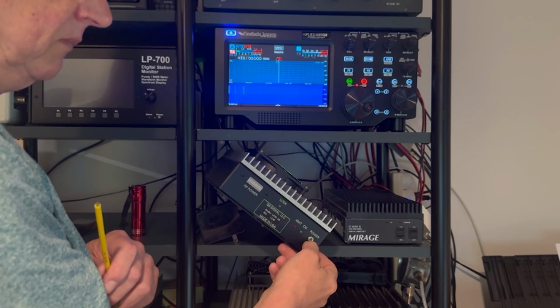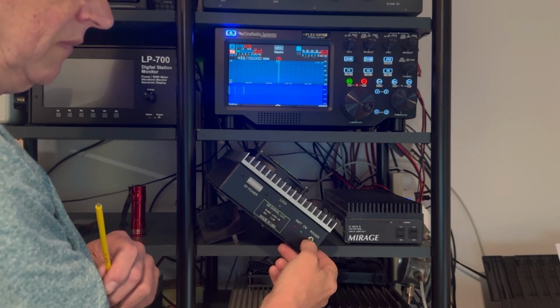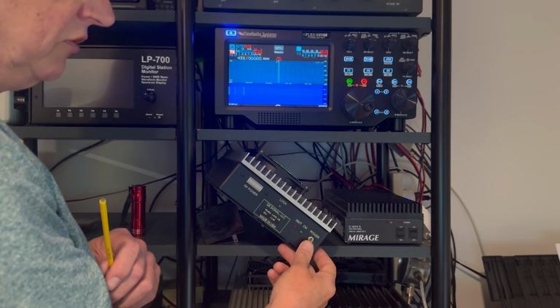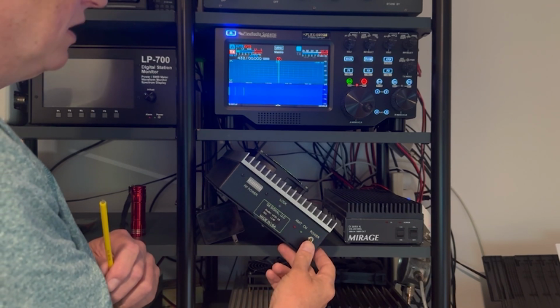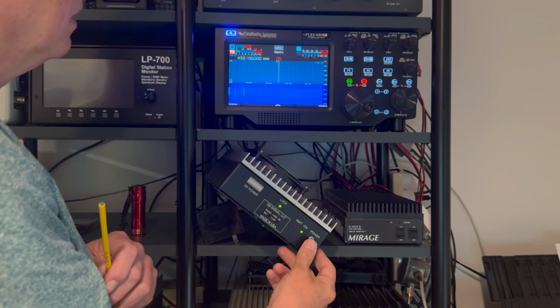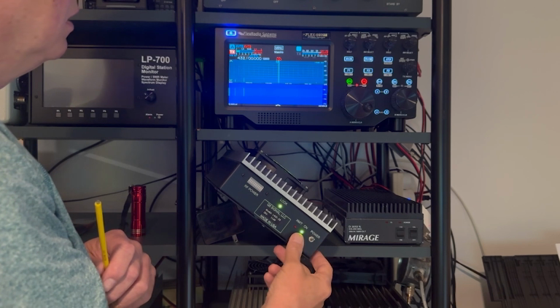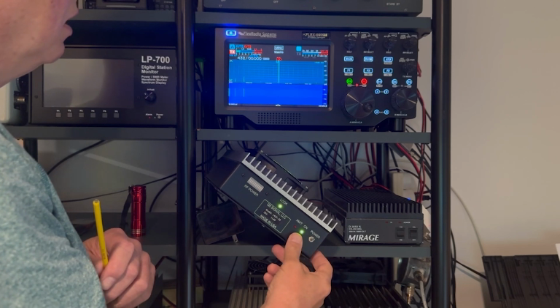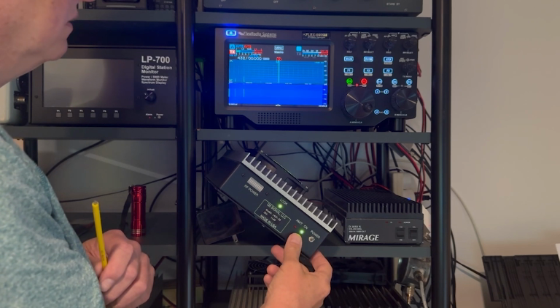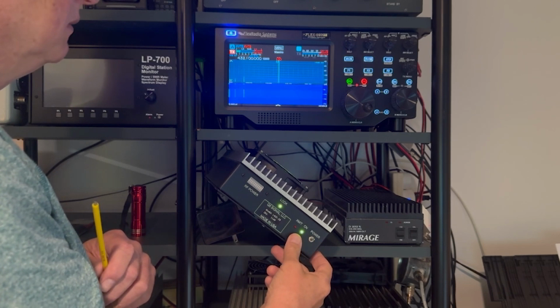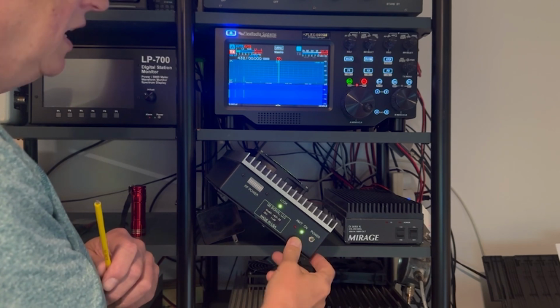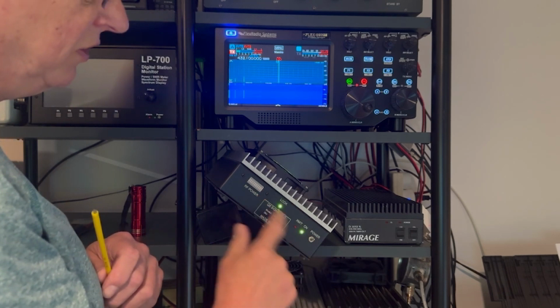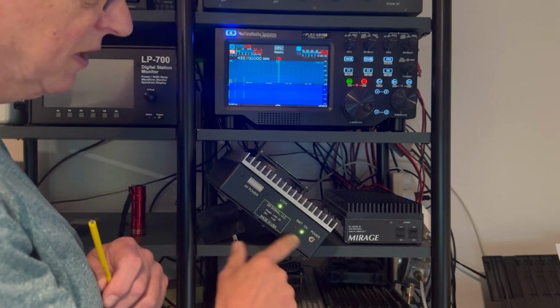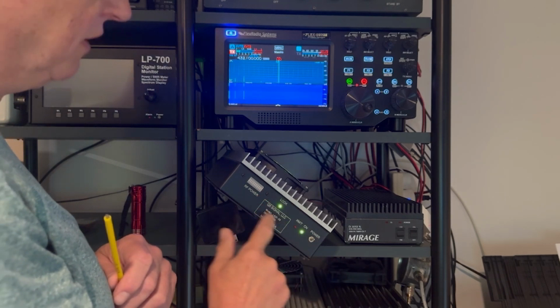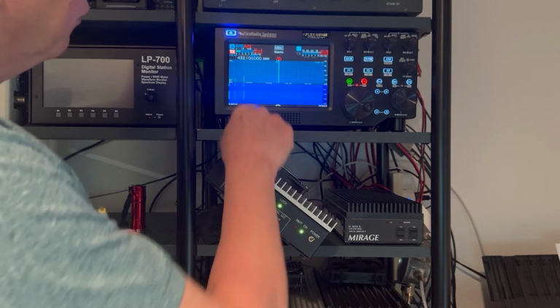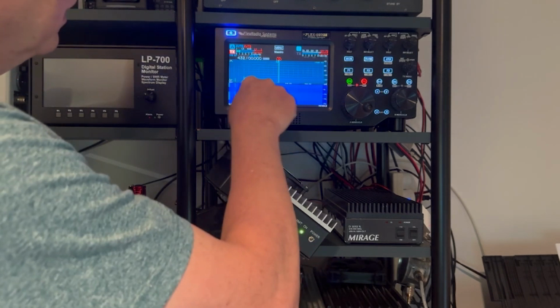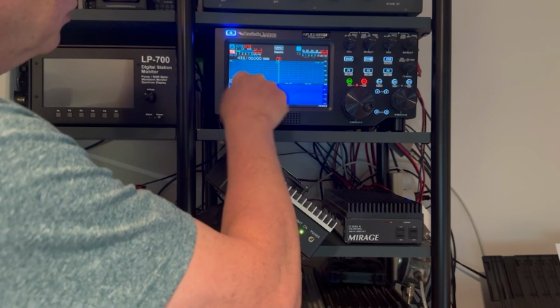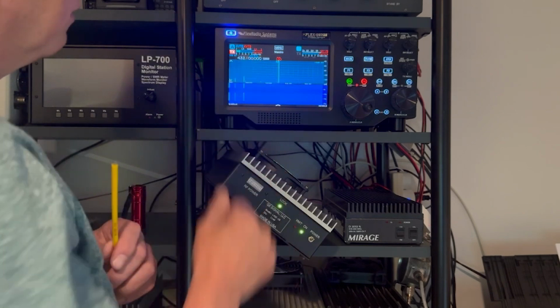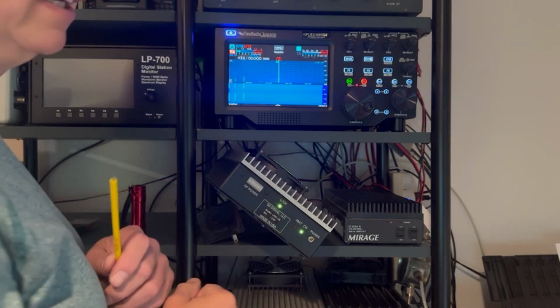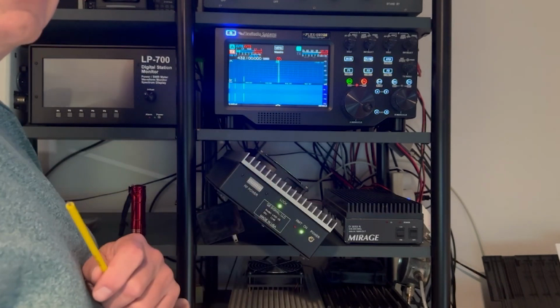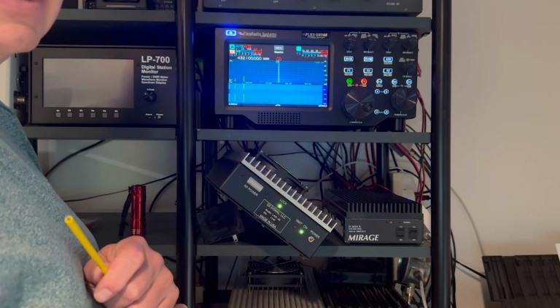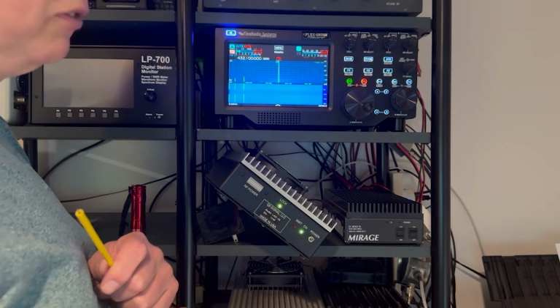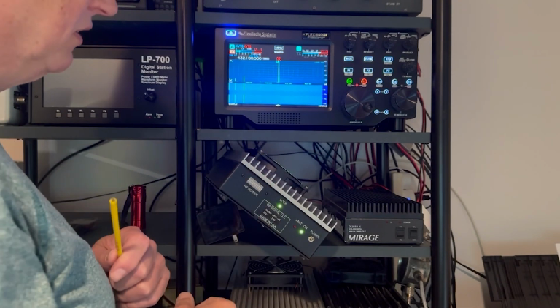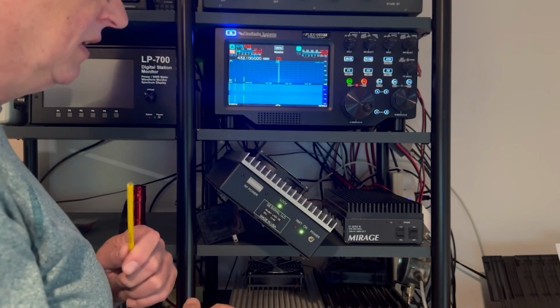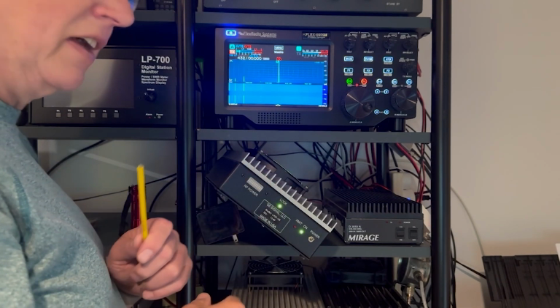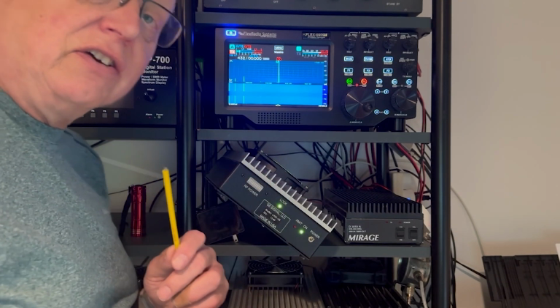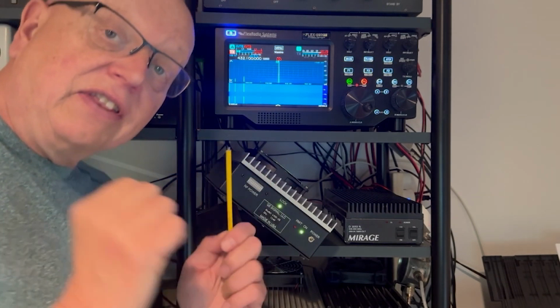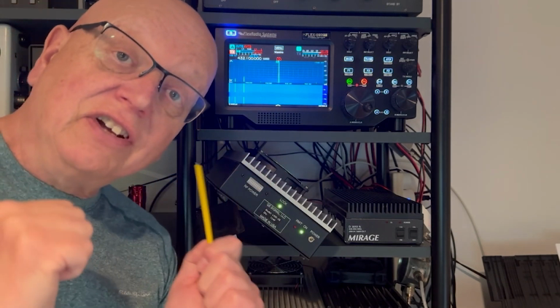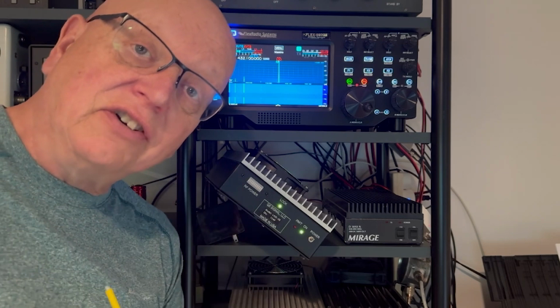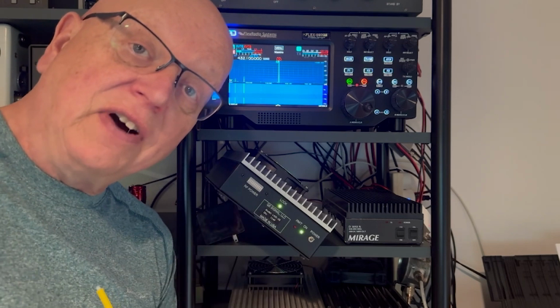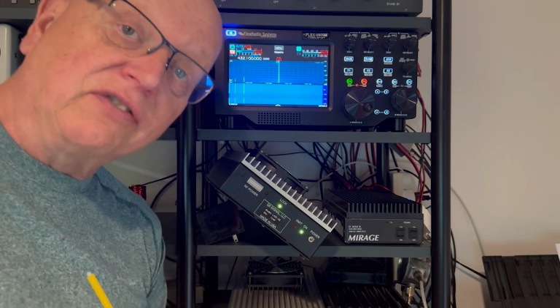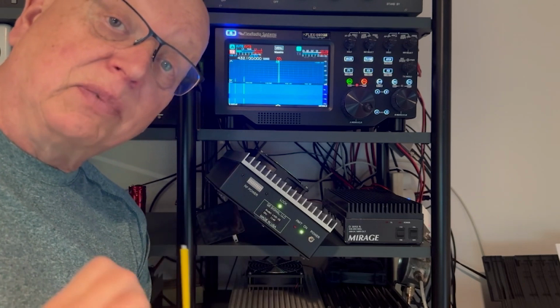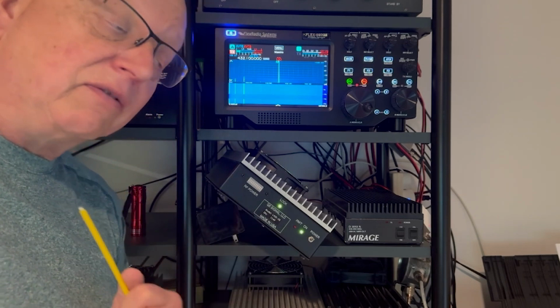If you listen closely, you'll hear the audio level does not change when you turn it off and back on. You can see this is my UHF transverter that is actually working correctly — we're hearing some outside signals. And that's how you align your Q5 transverter; that is pretty straightforward.